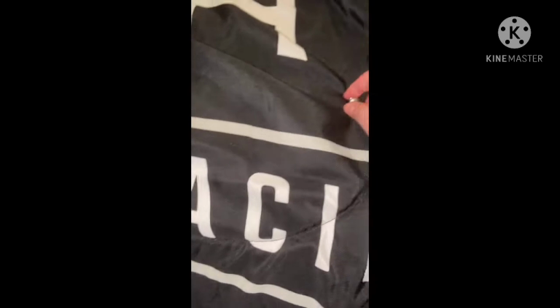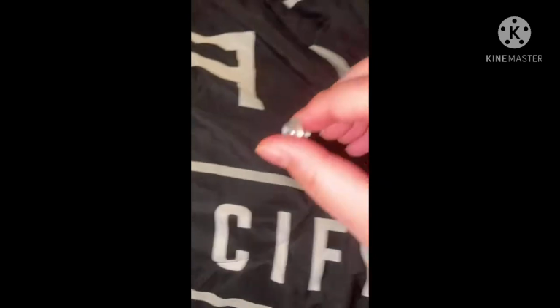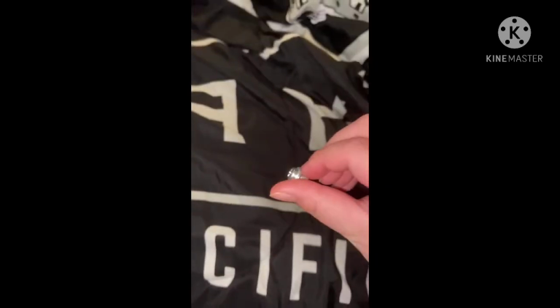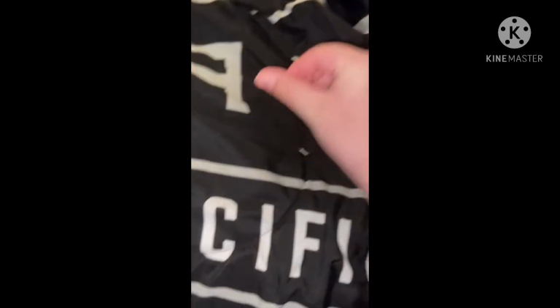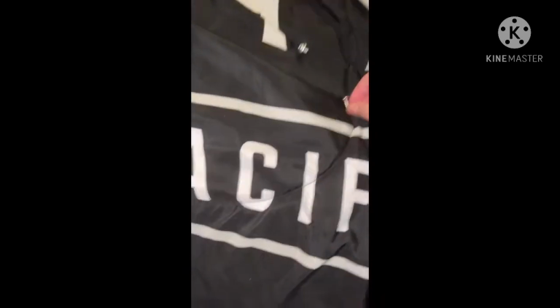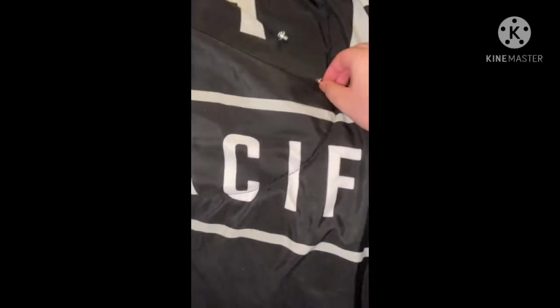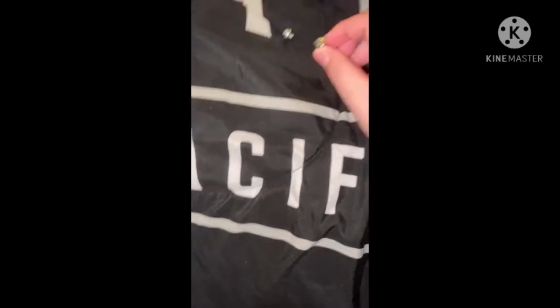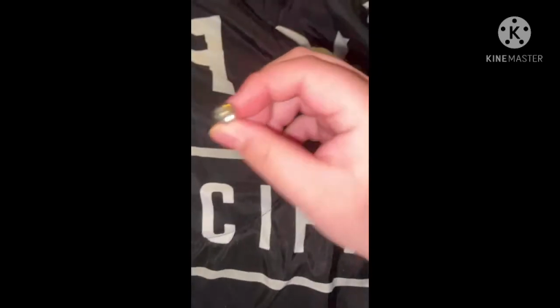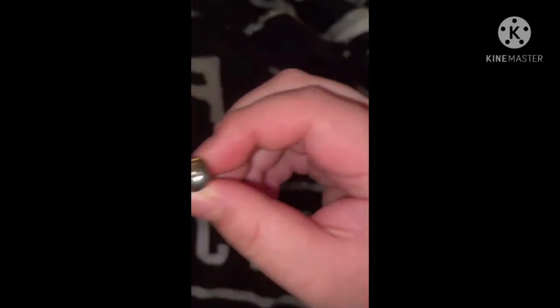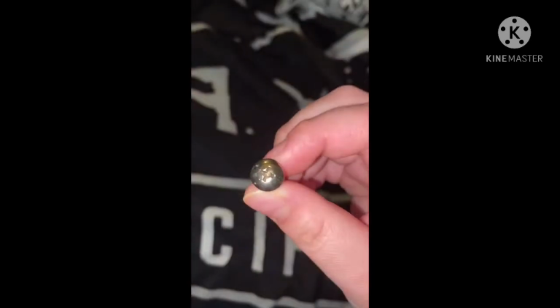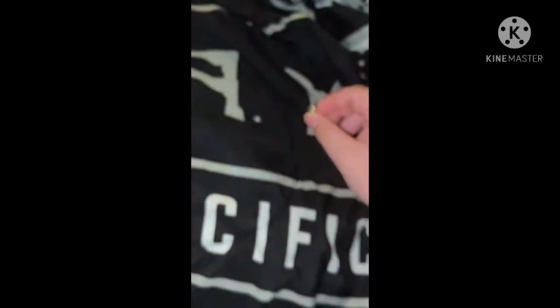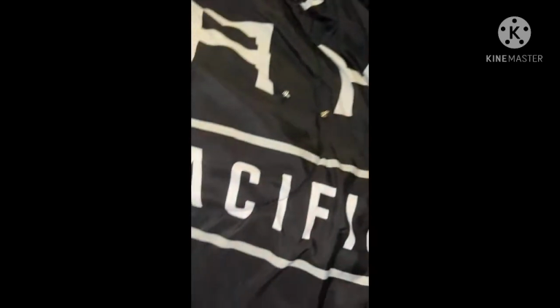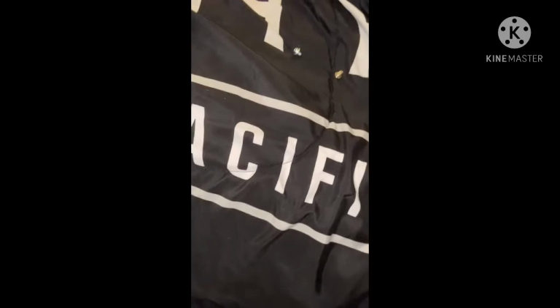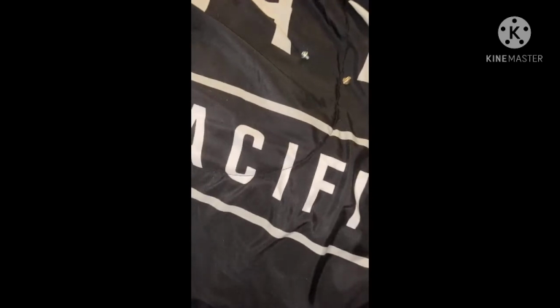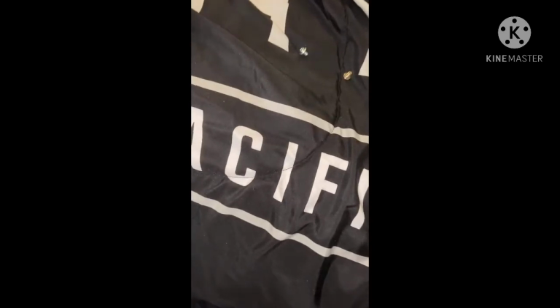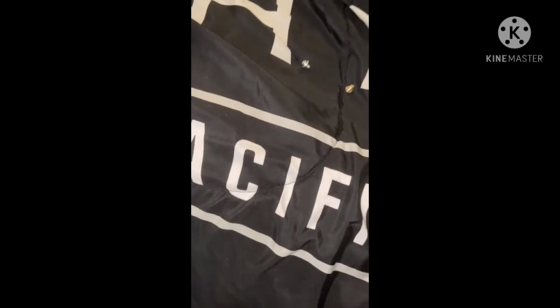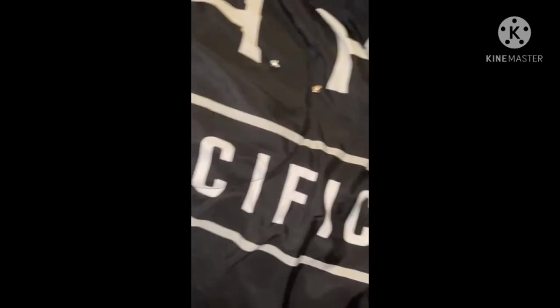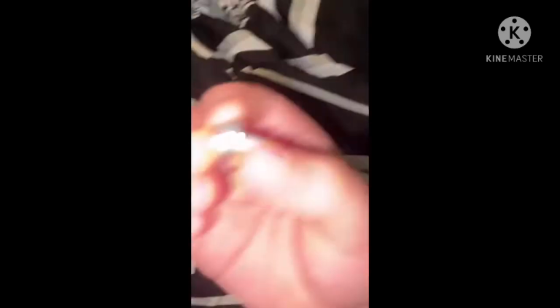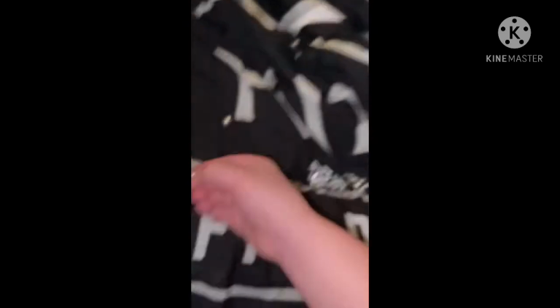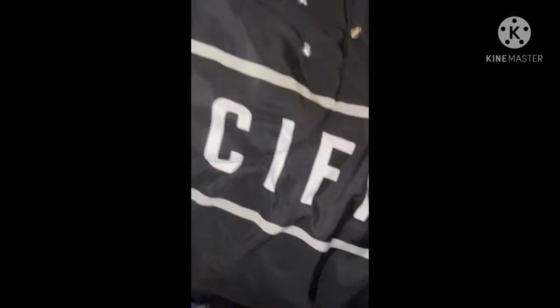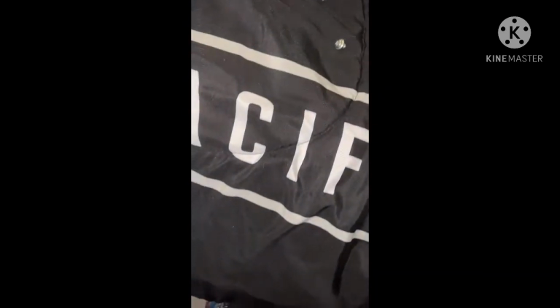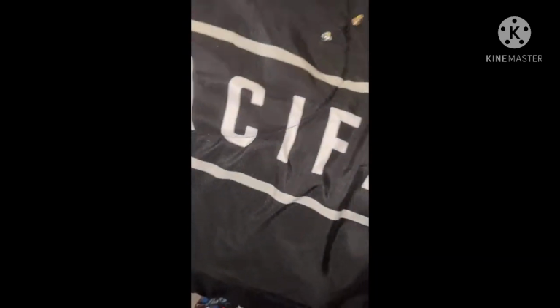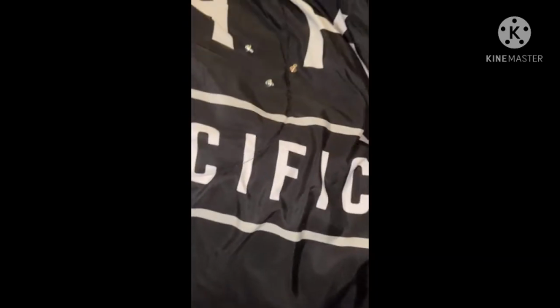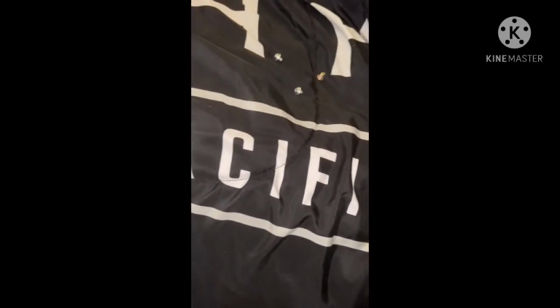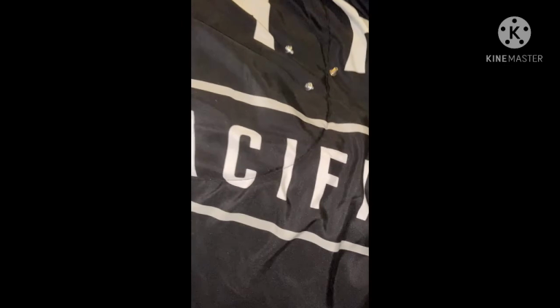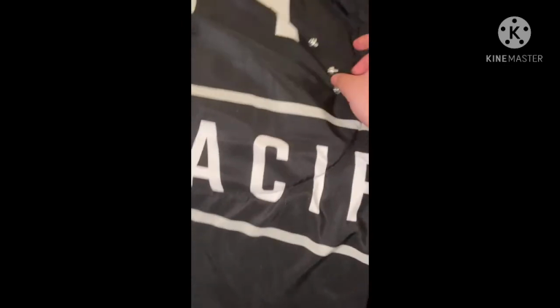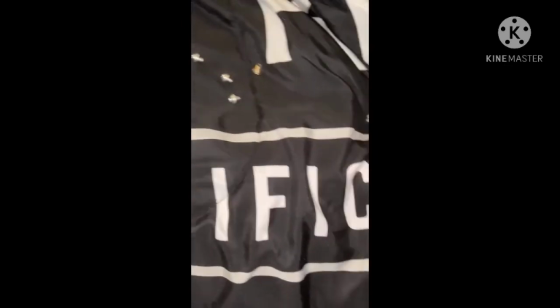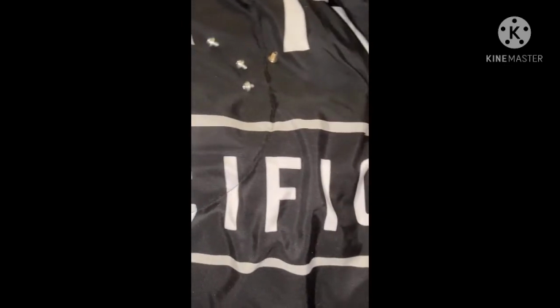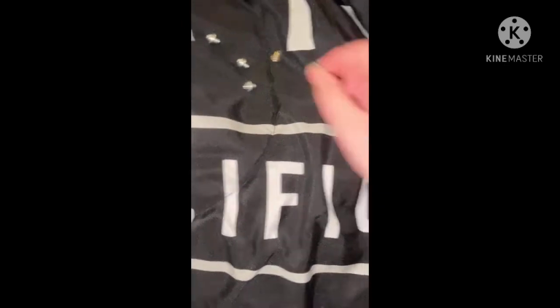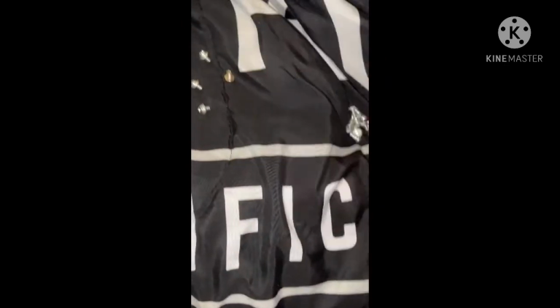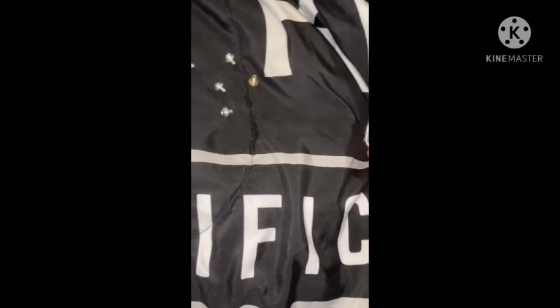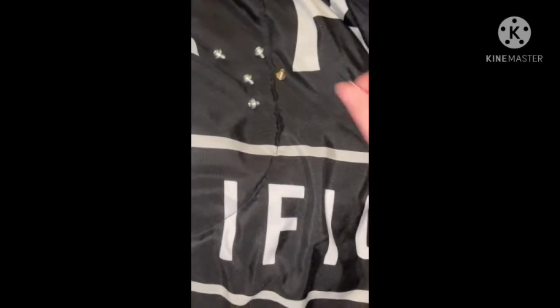This one has a metal washer, this one does not. You can see it's the same screw. You need three of them for each blade arm — four, five, six.